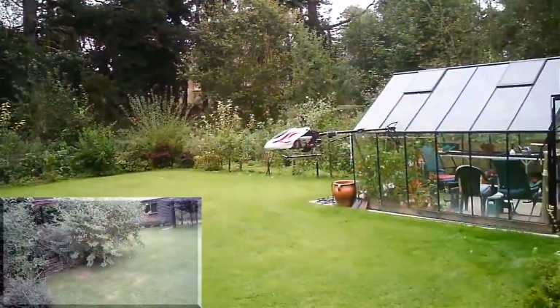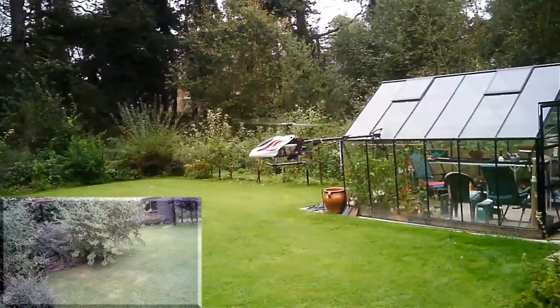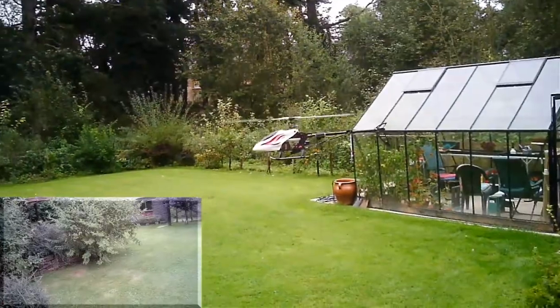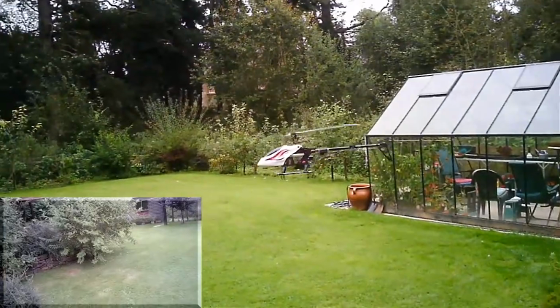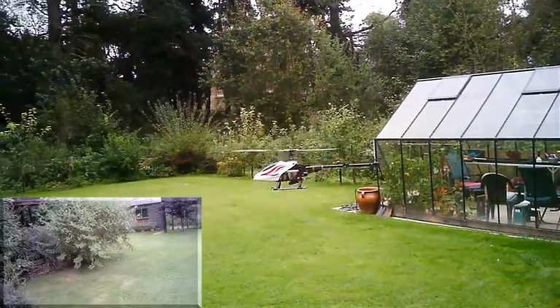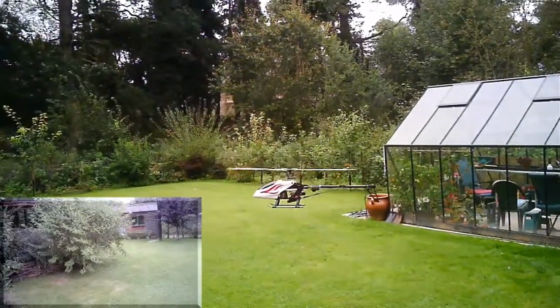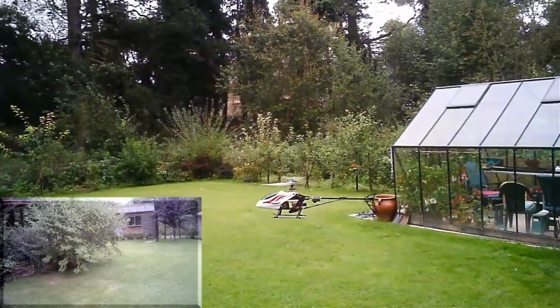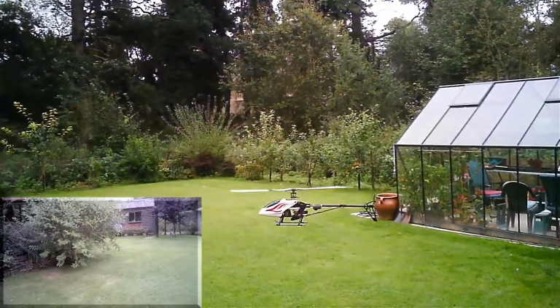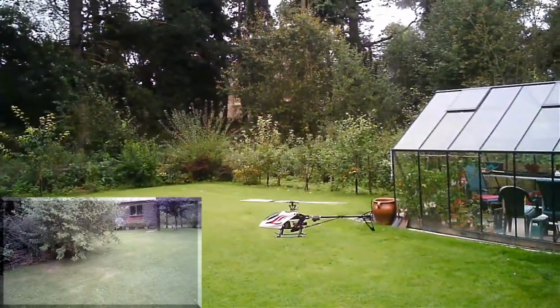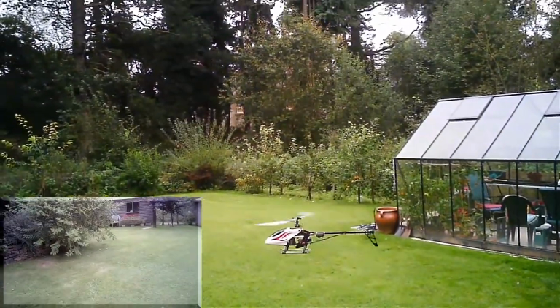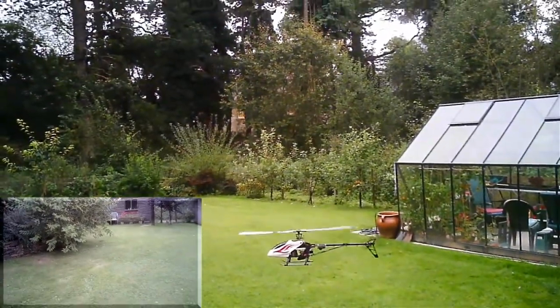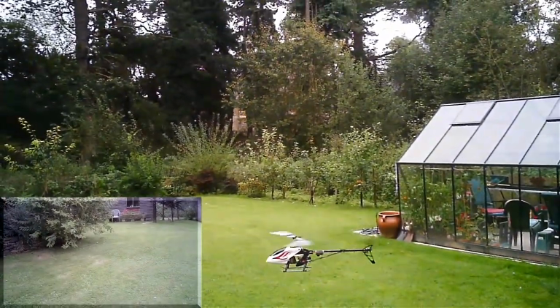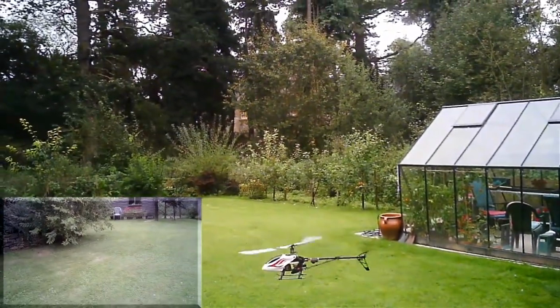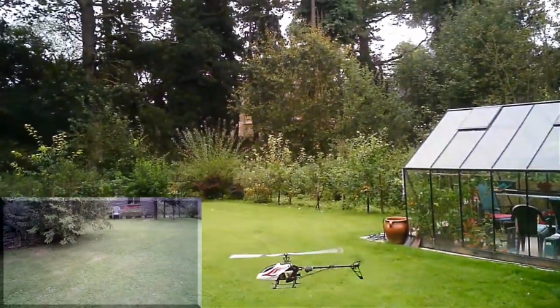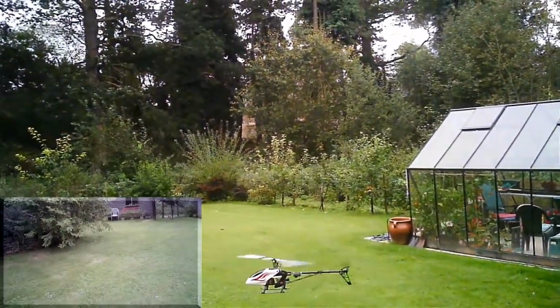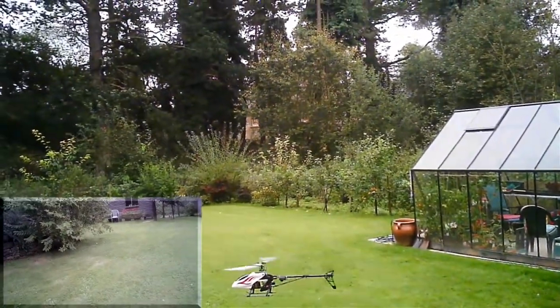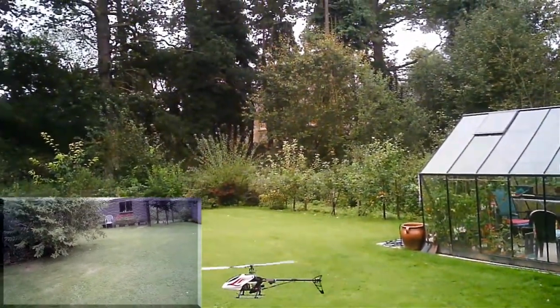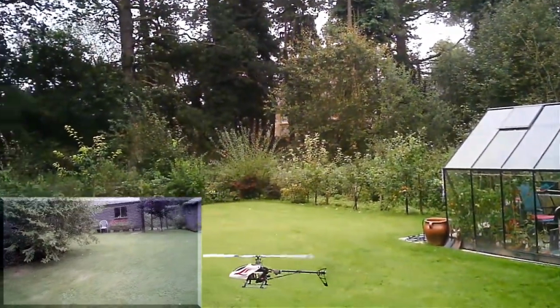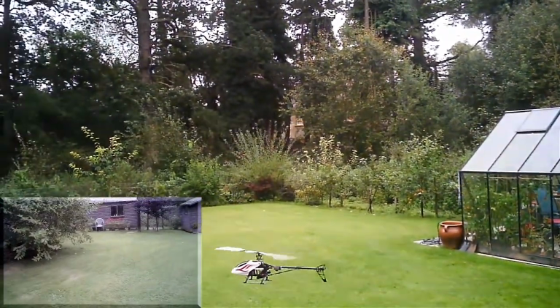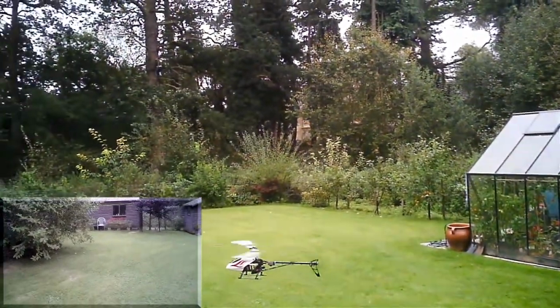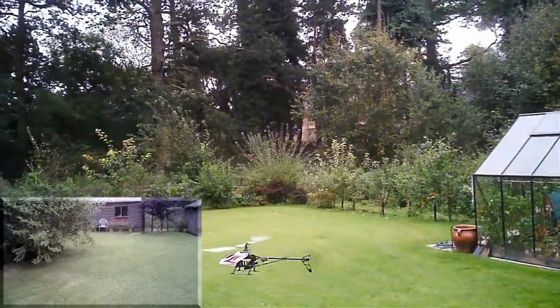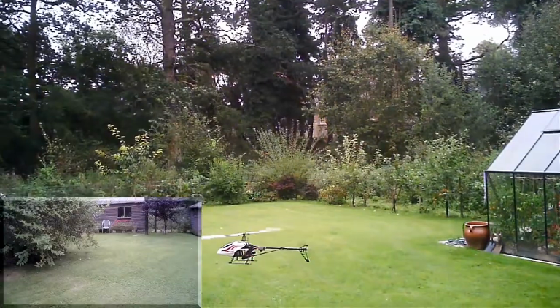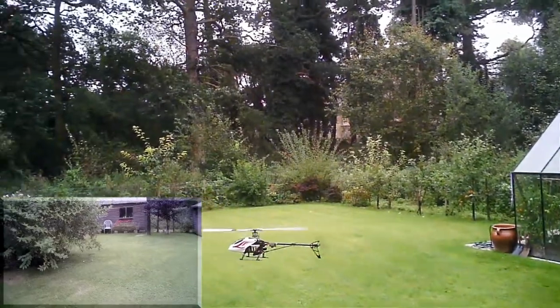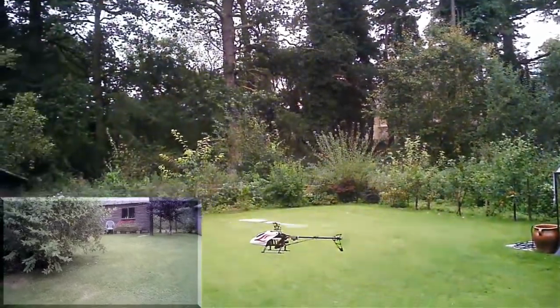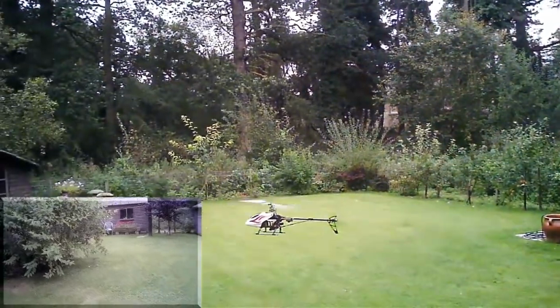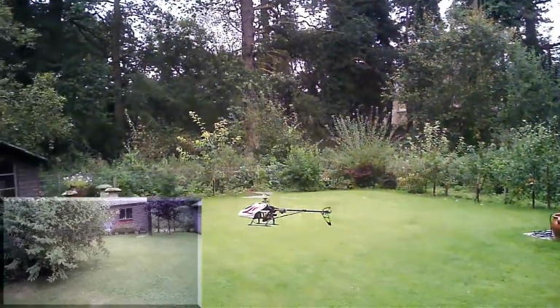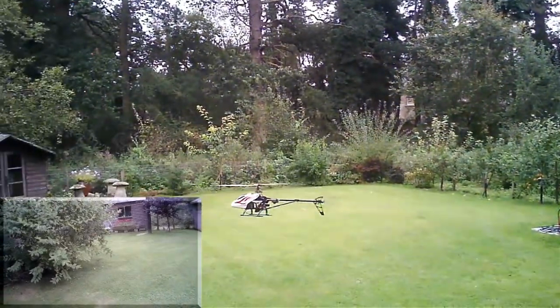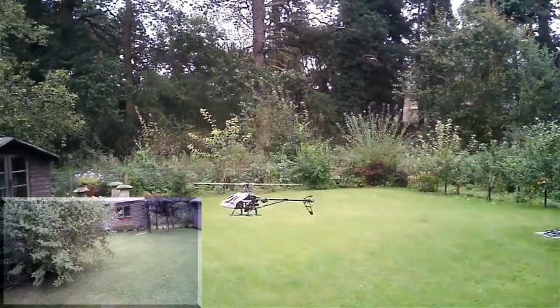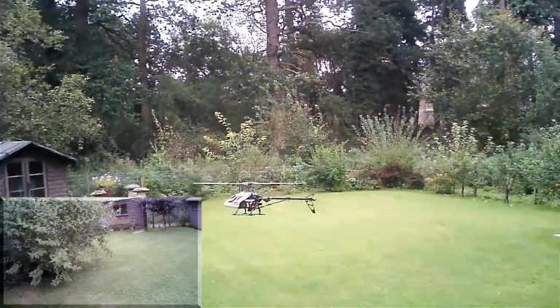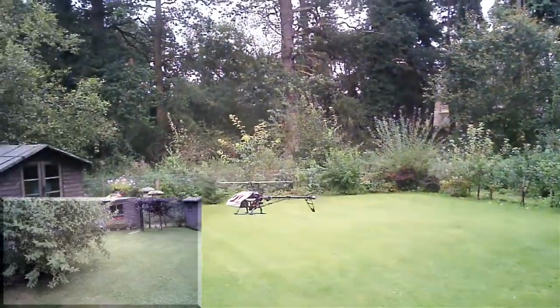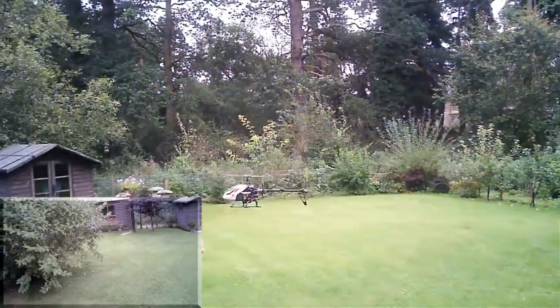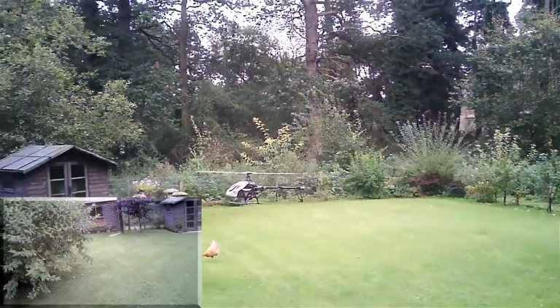New colour scheme. I've been setting up rate mode and doing the blade track and what have you, and we're about spot on now.